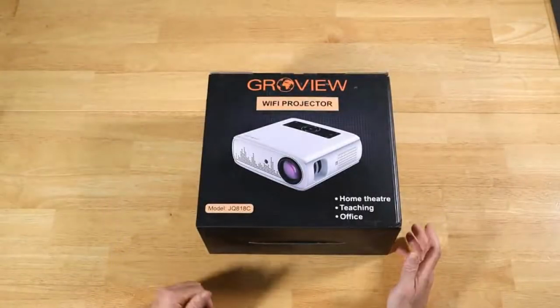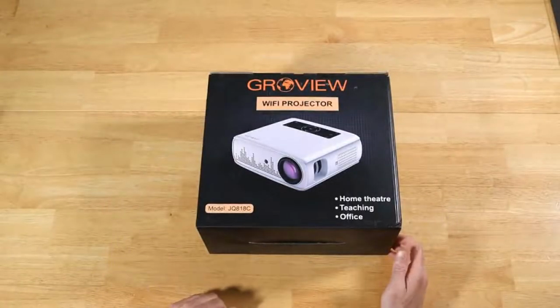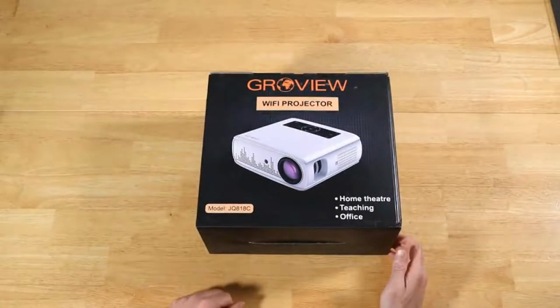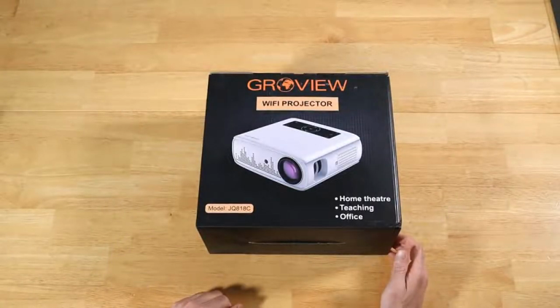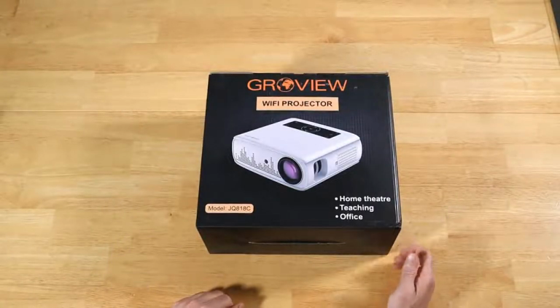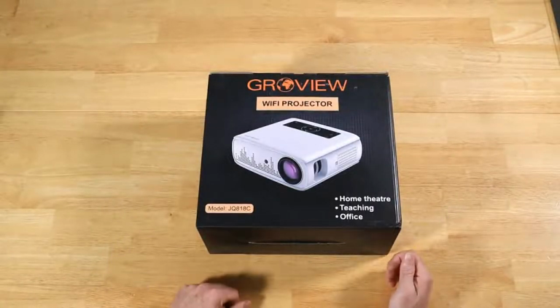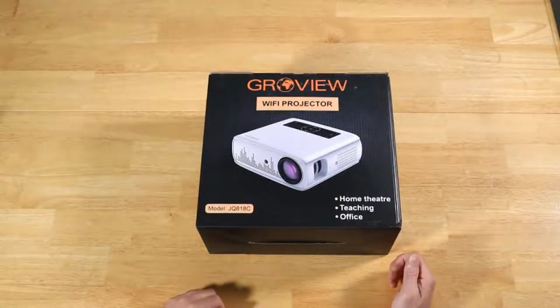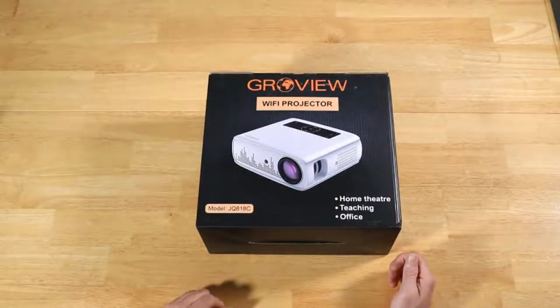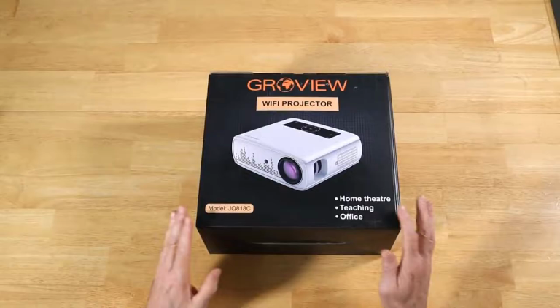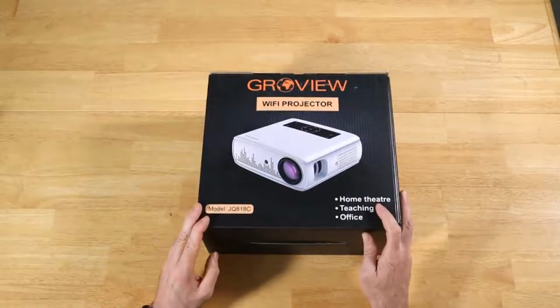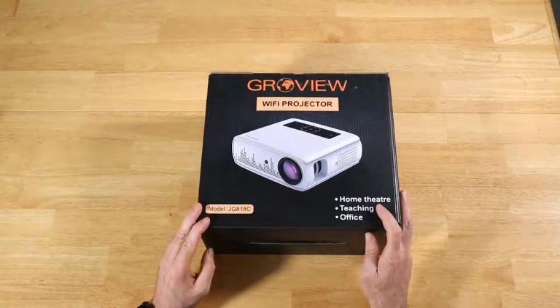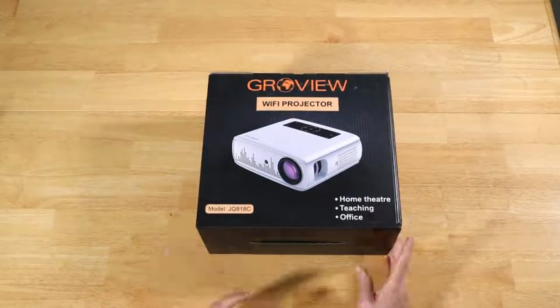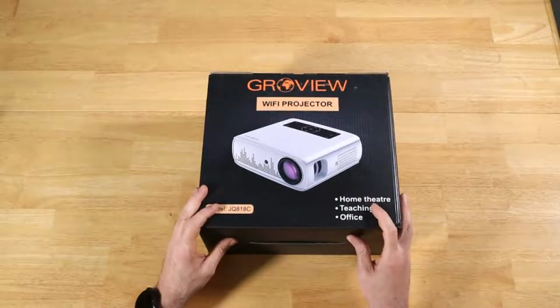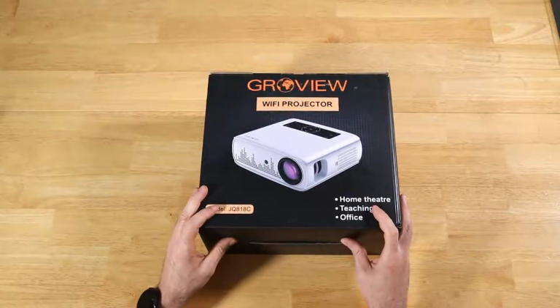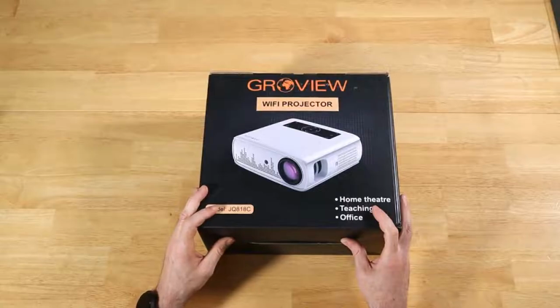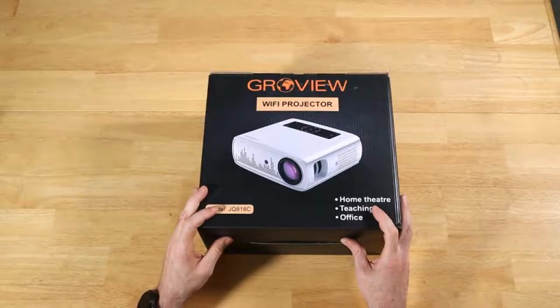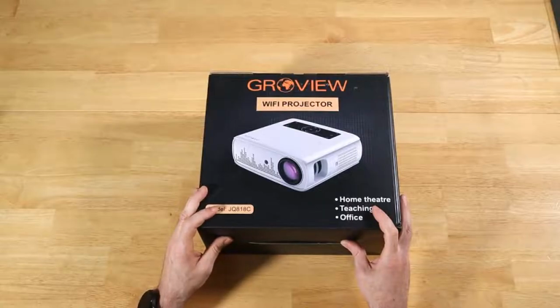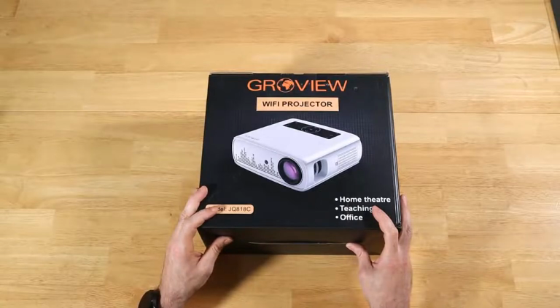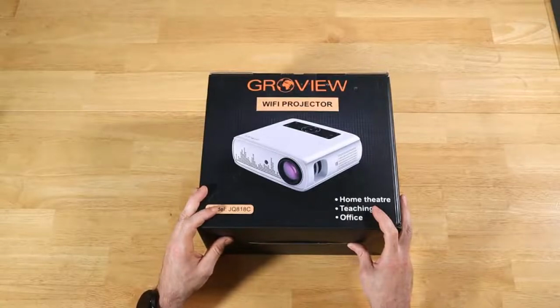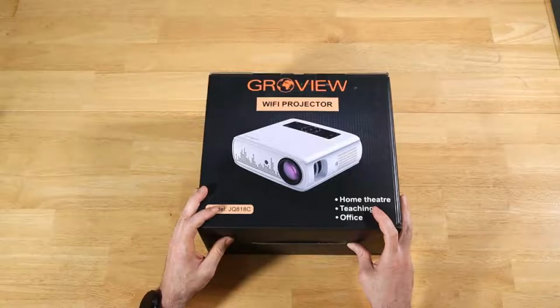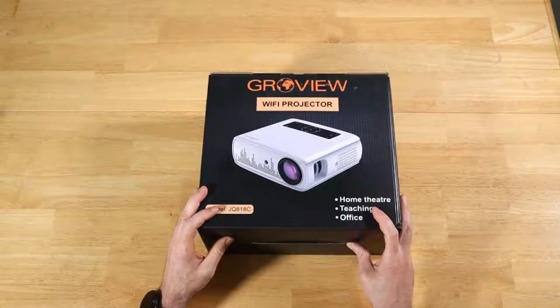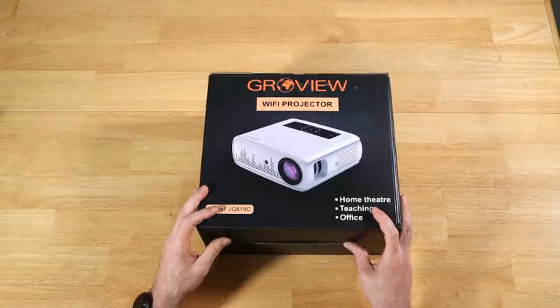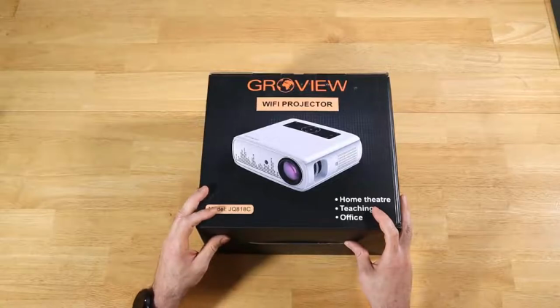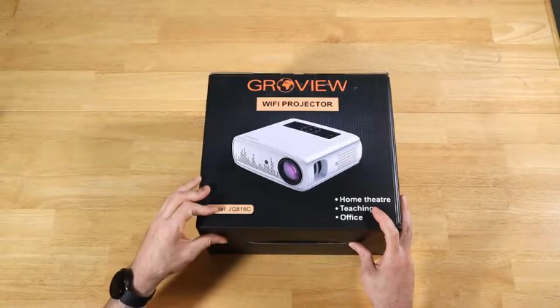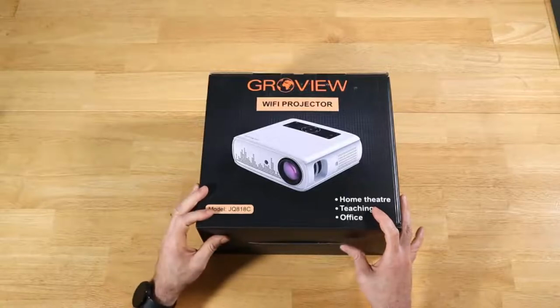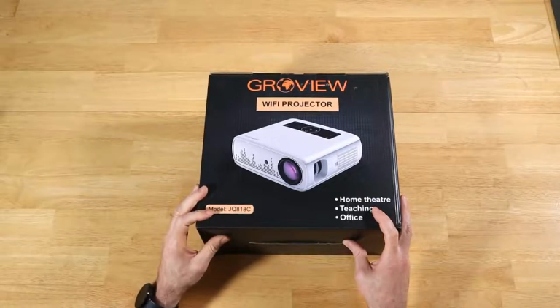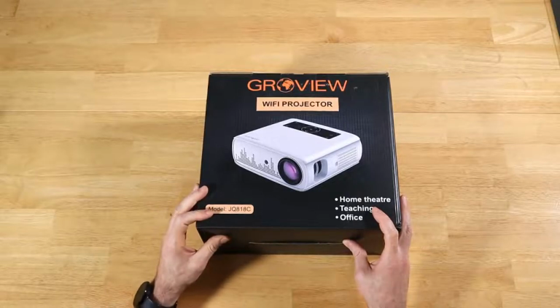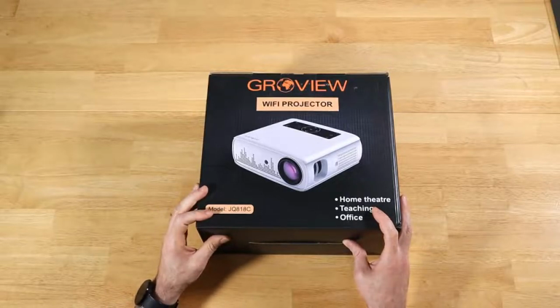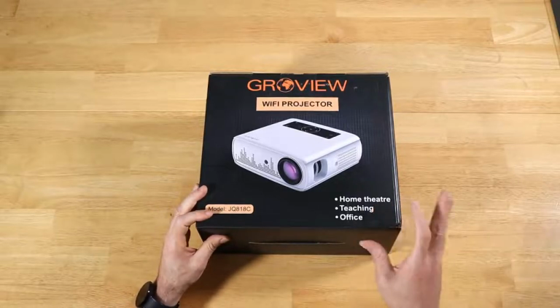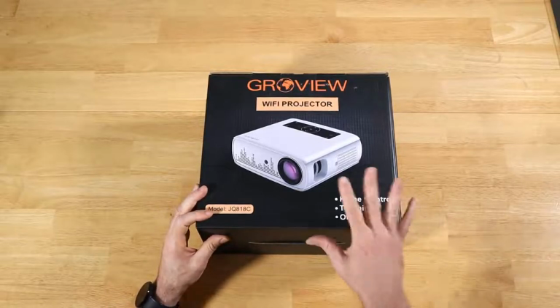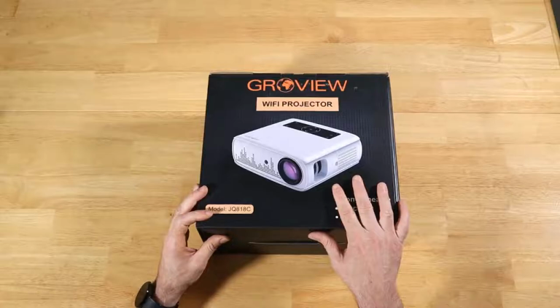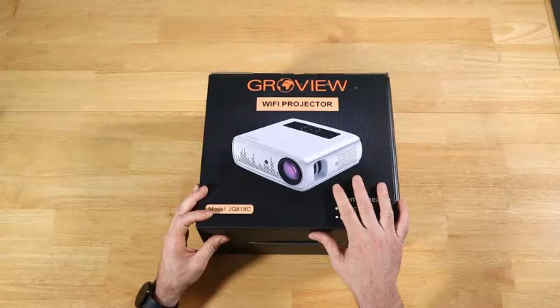Today we have the Groview JQ818C Wi-Fi projector. This is a 1080p projector. Full disclosure, they did send this out to me for review. They didn't tell me to say anything or ask me to put any funny stuff in the review. This is going to be my honest opinion.